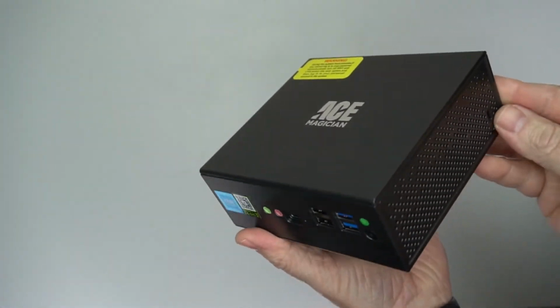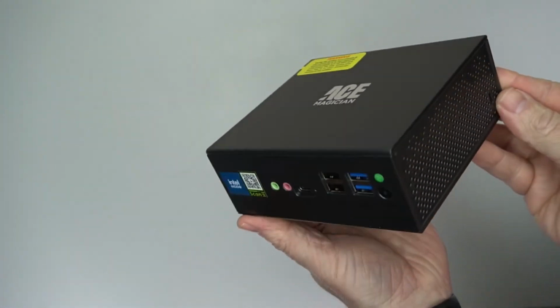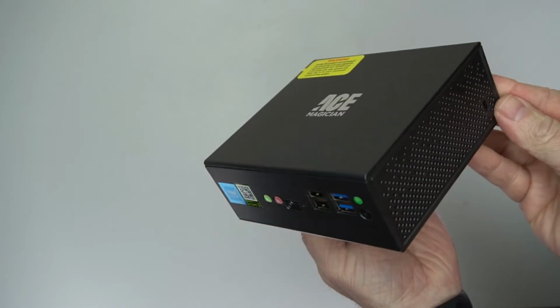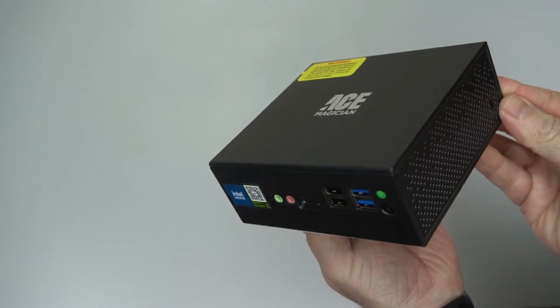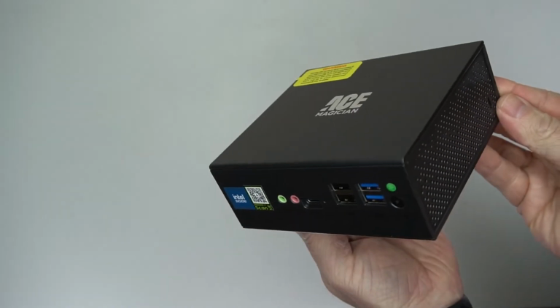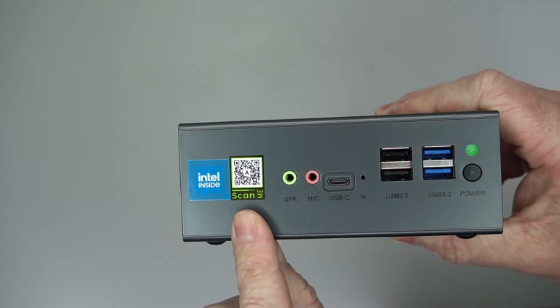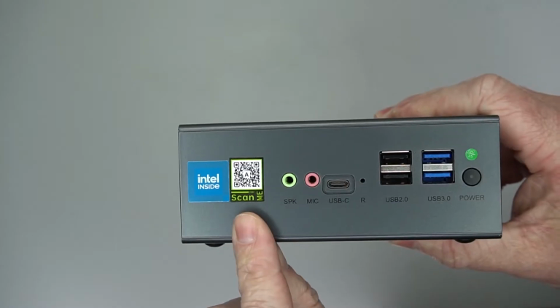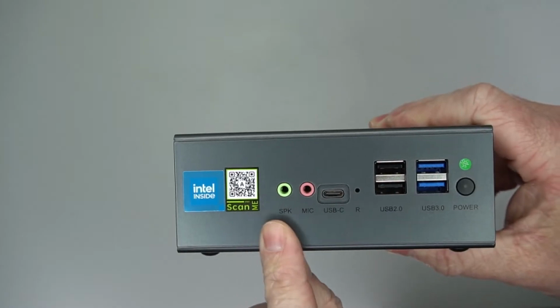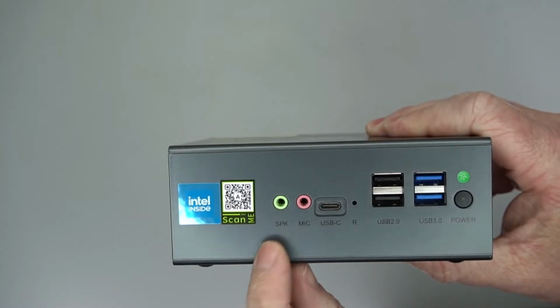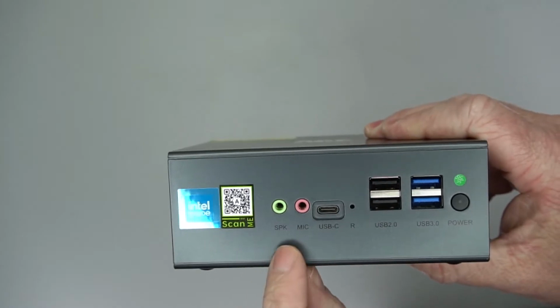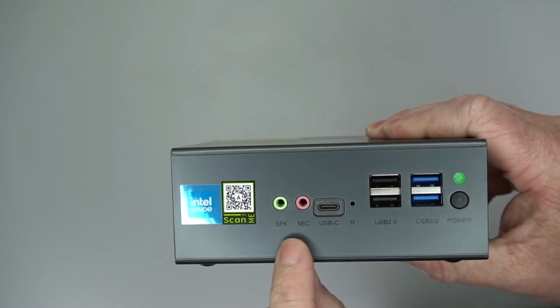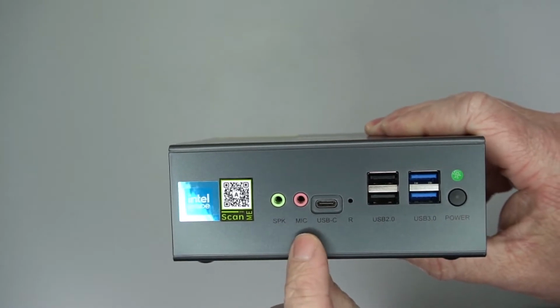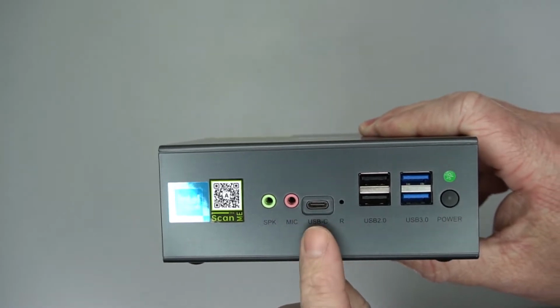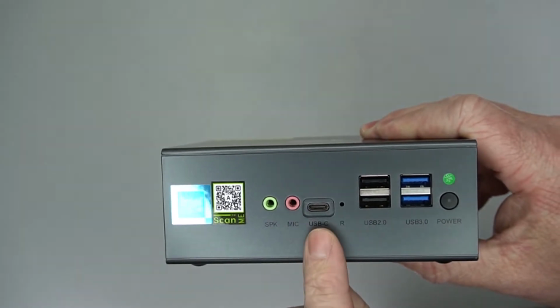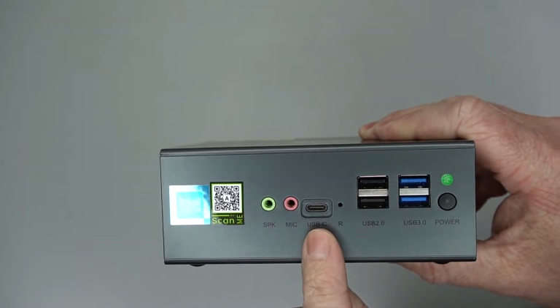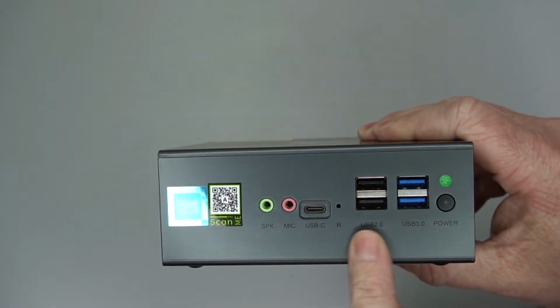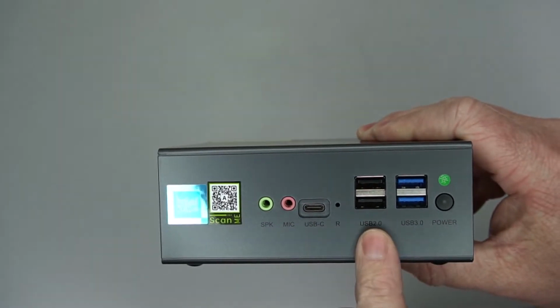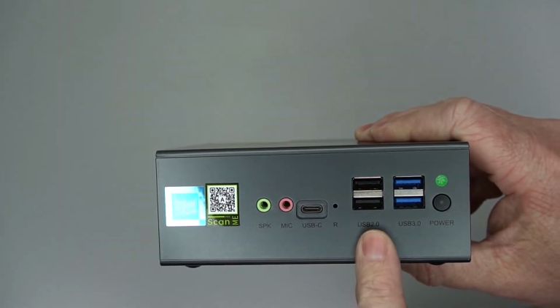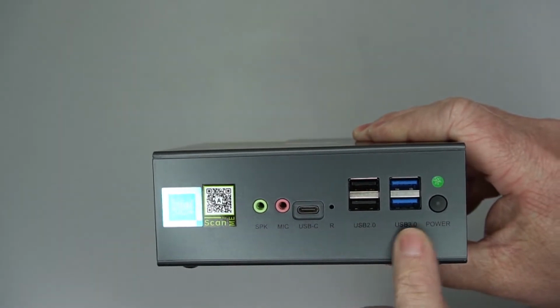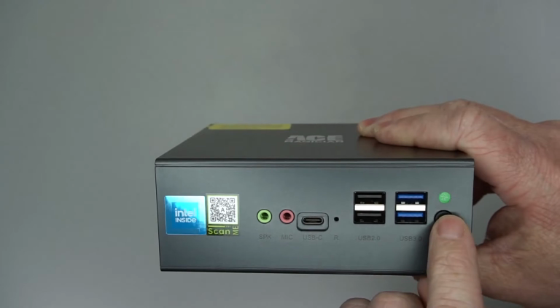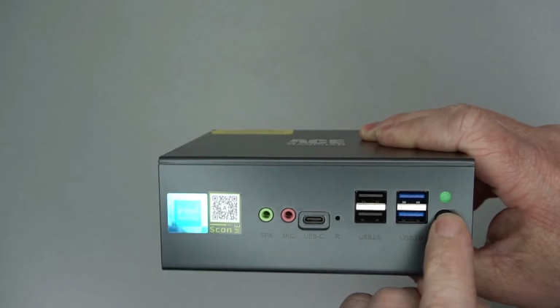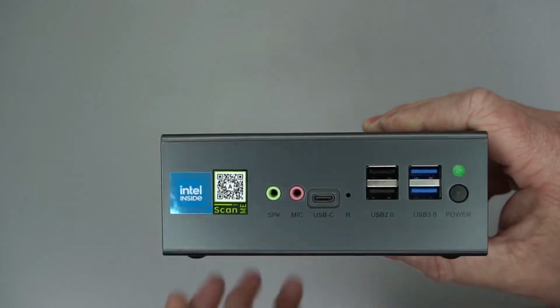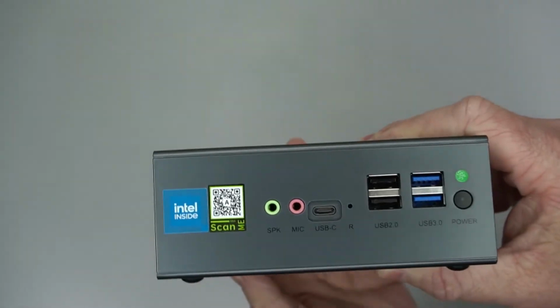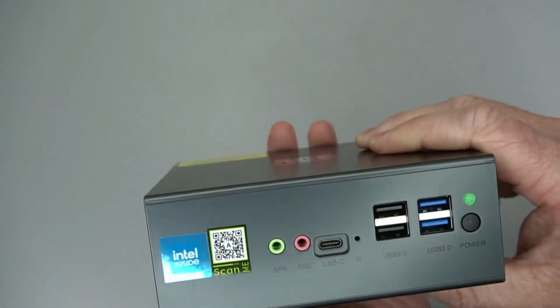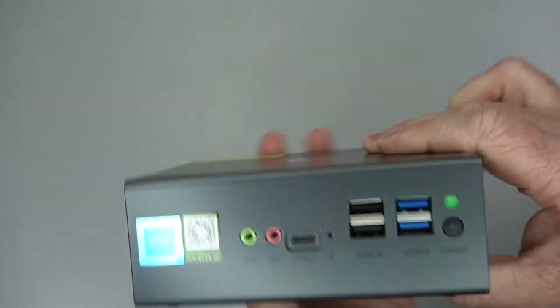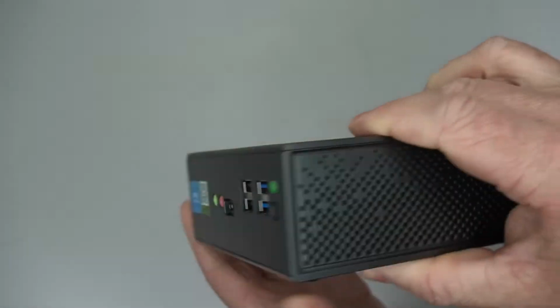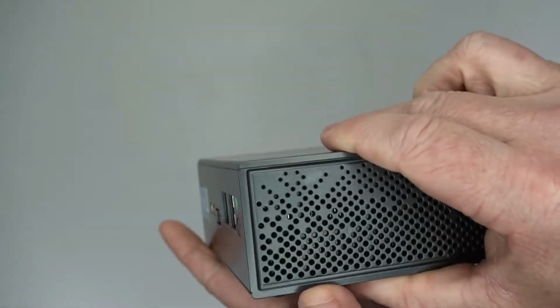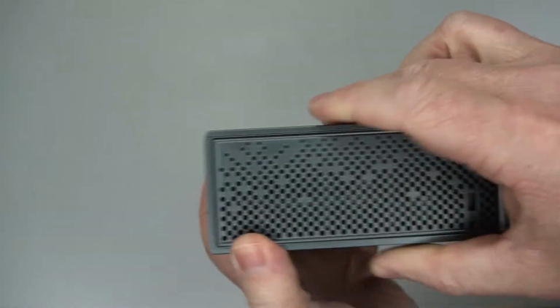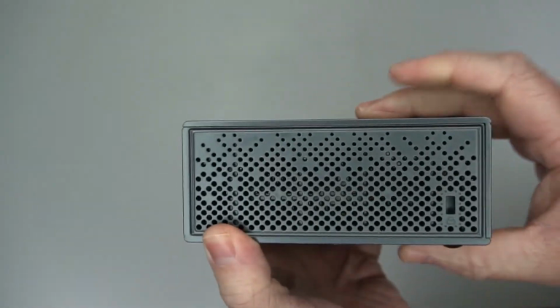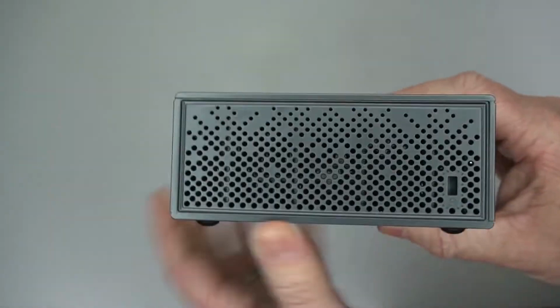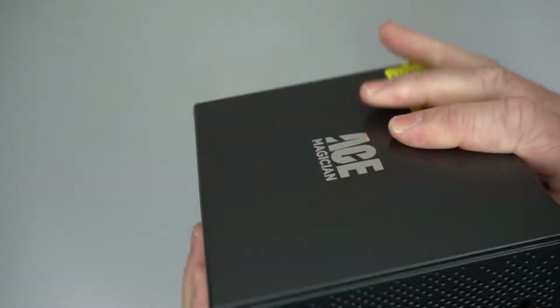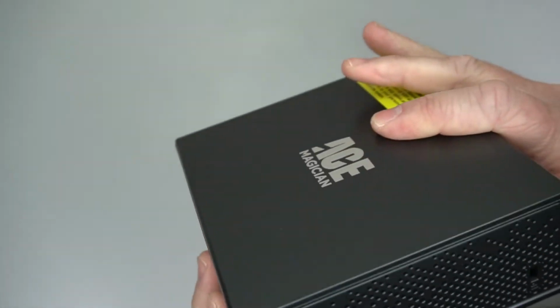The mini PC itself is a little bit bulkier than most mini PCs I've seen. On the front you've got a speaker, mic, USB-C, USB 2, USB 3, and your power button.